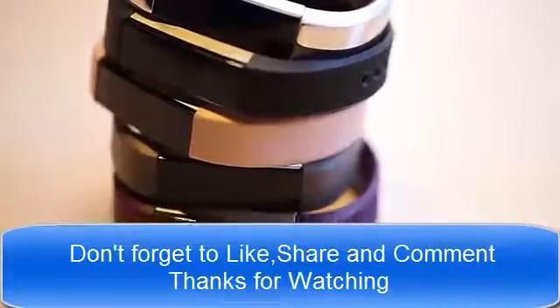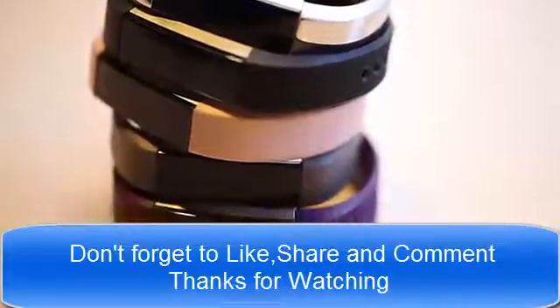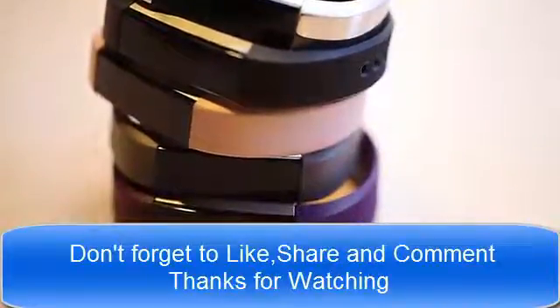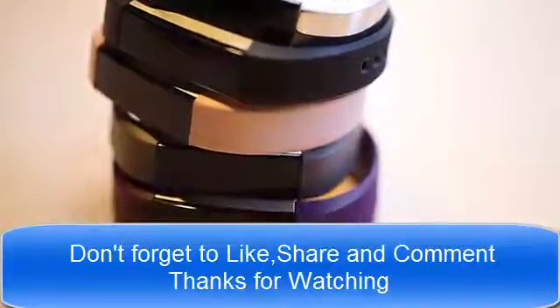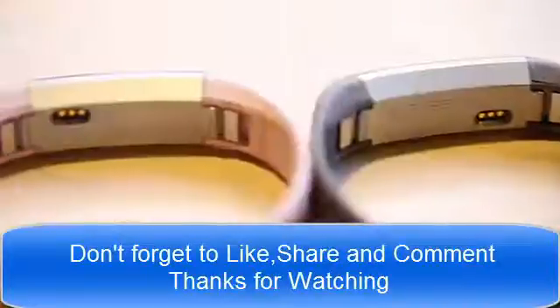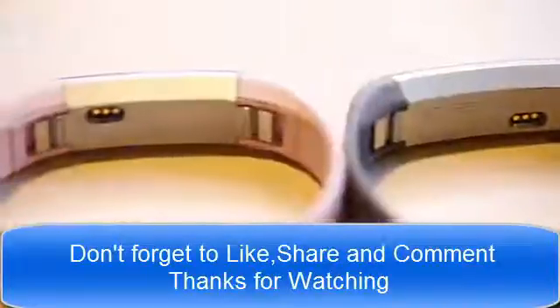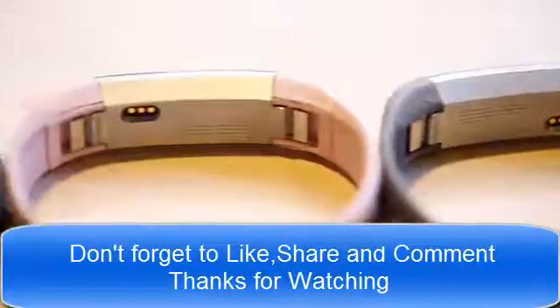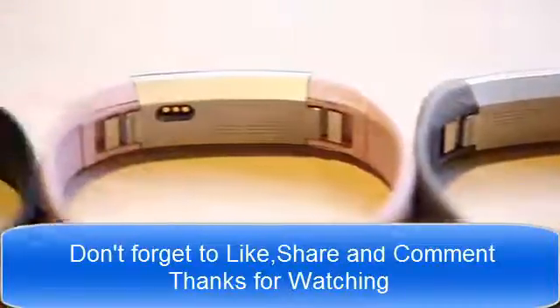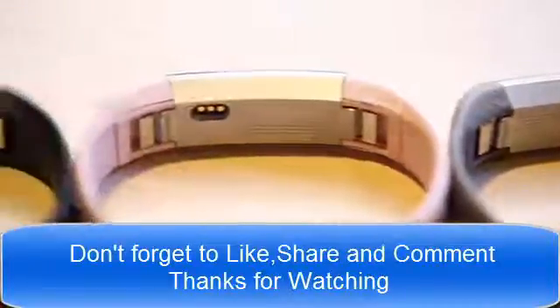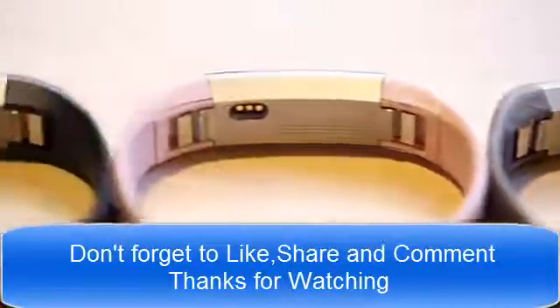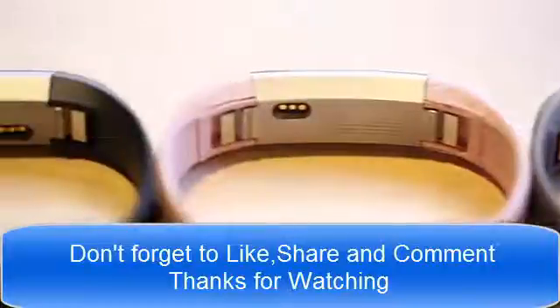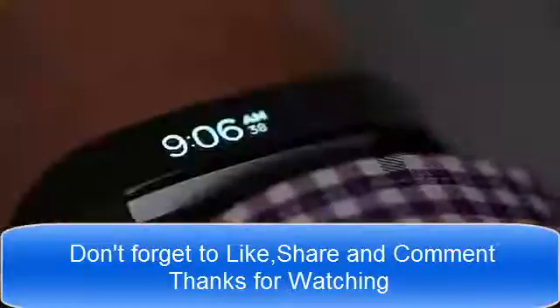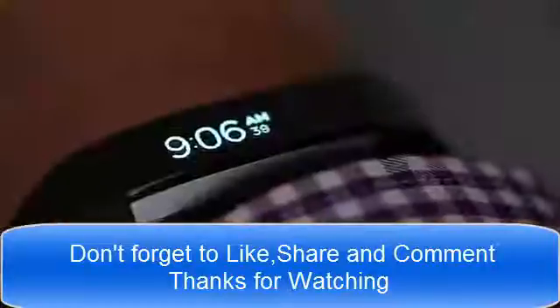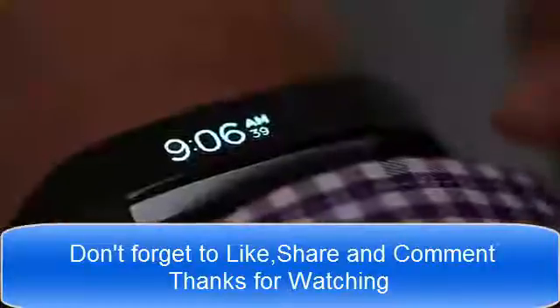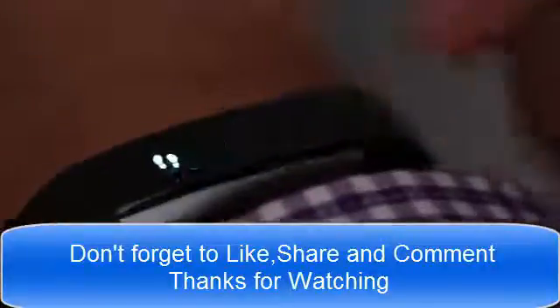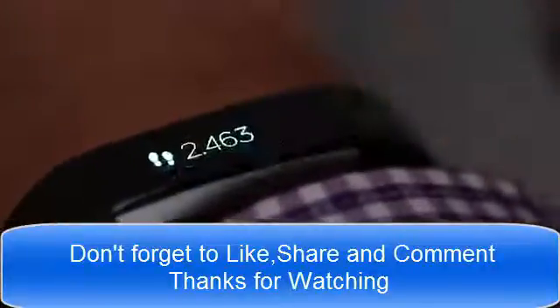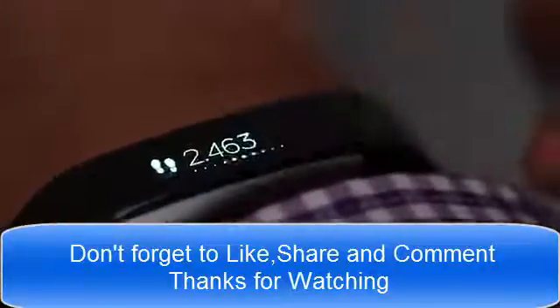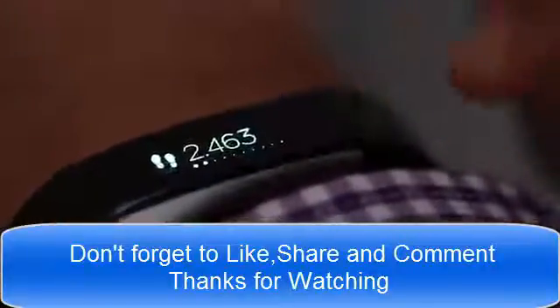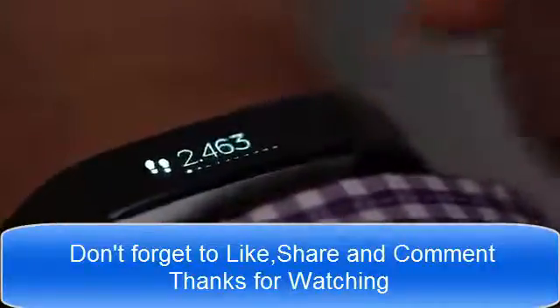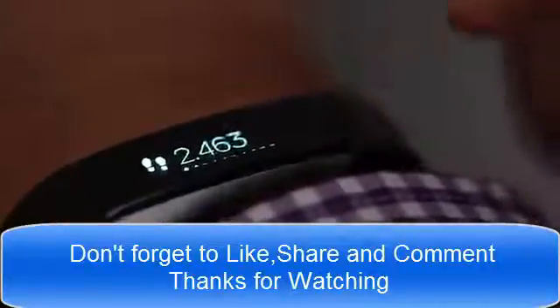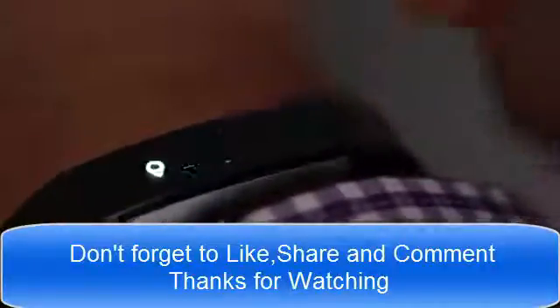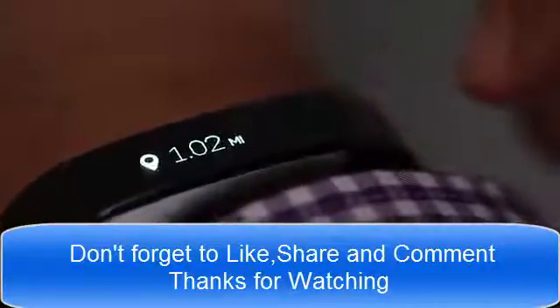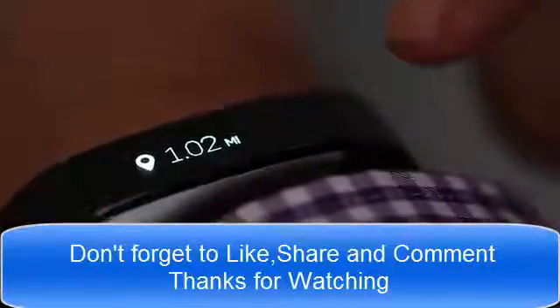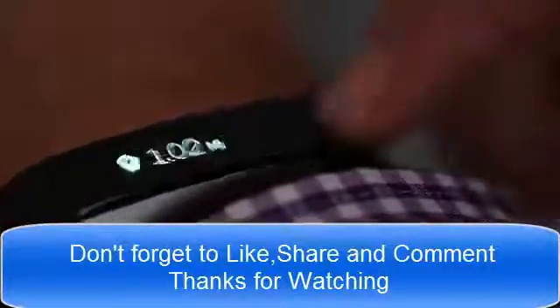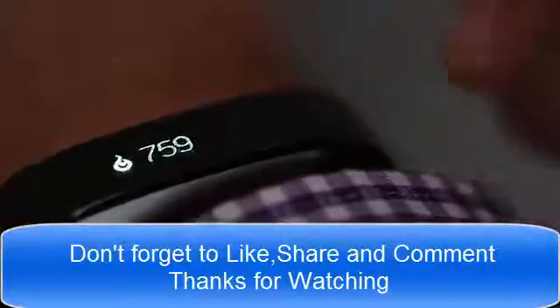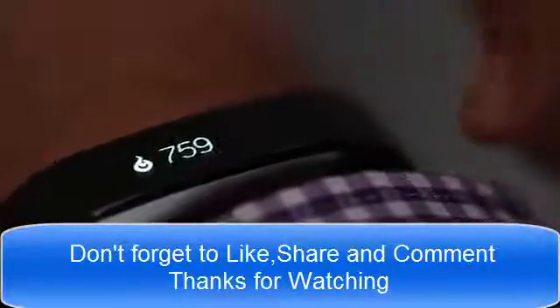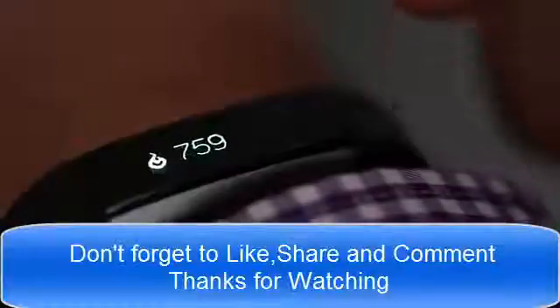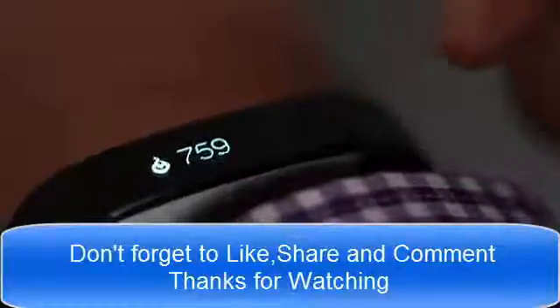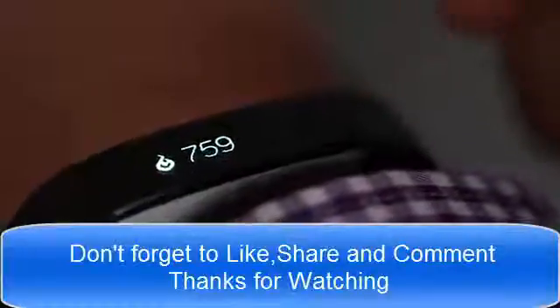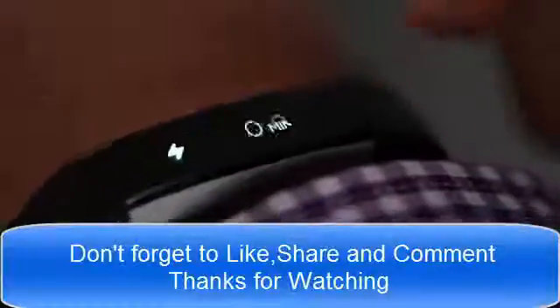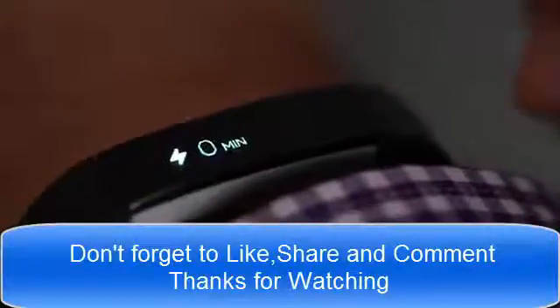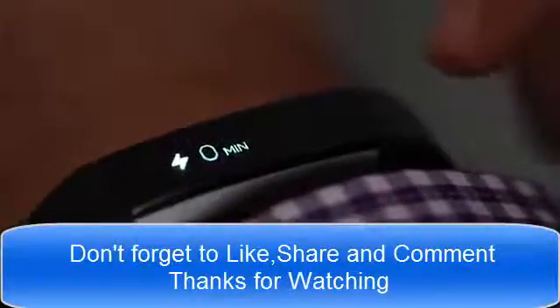It's slim like the Fitbit Flex, but also has a nice large screen for showing information on activity progress, along with incoming calls, text messages, and calendar notifications from your phone.